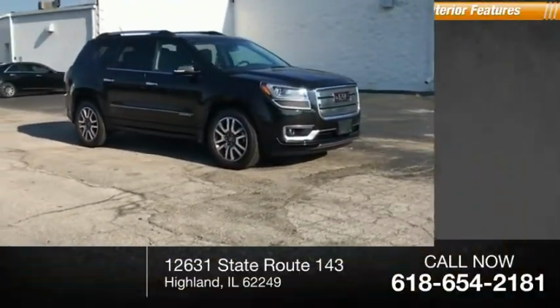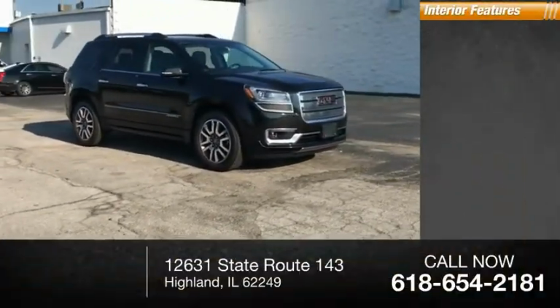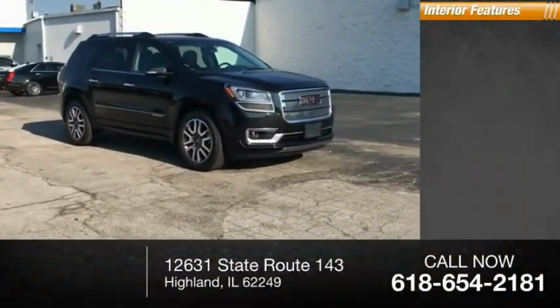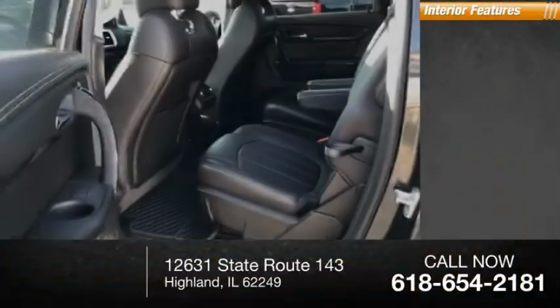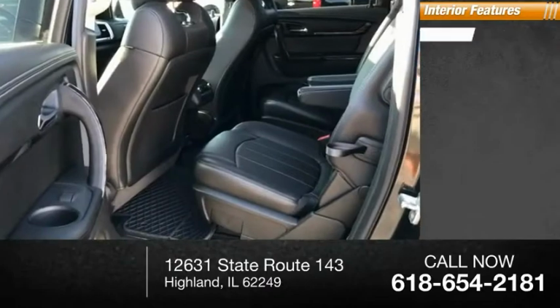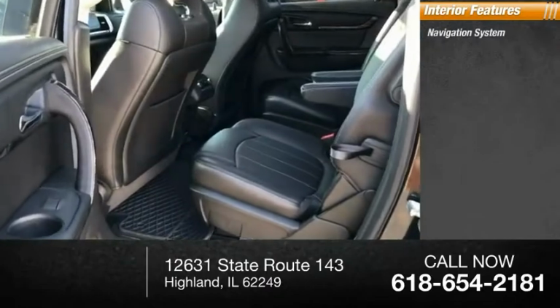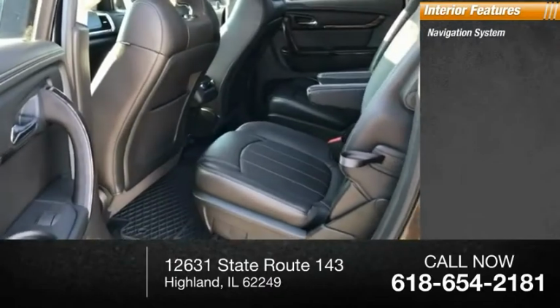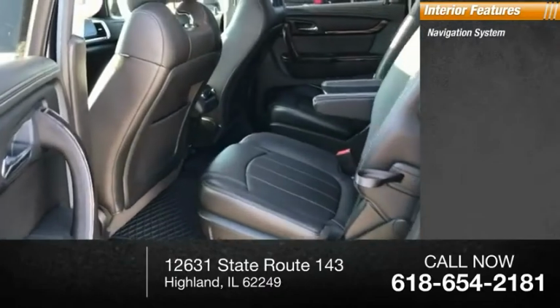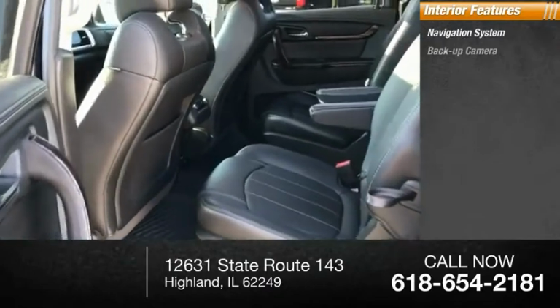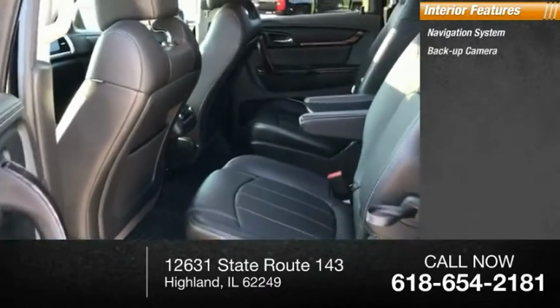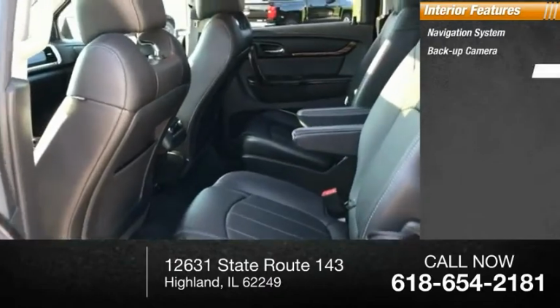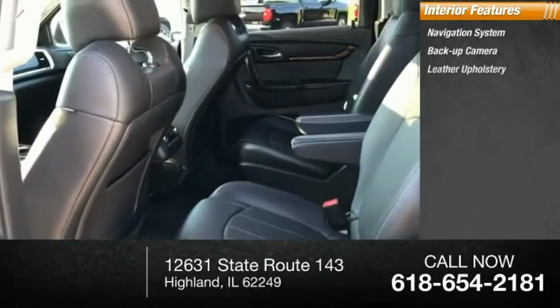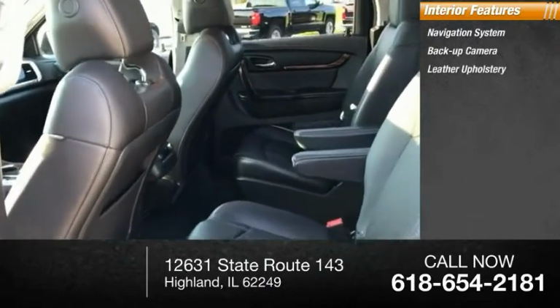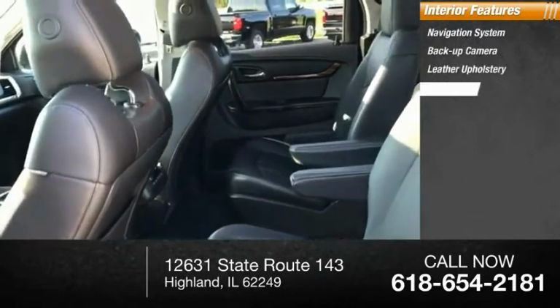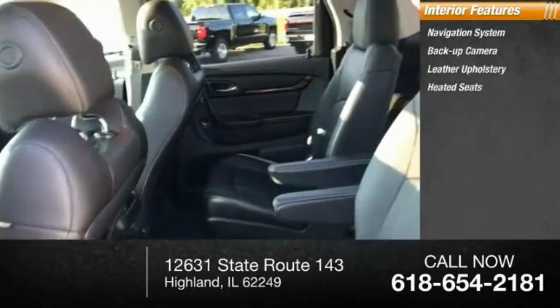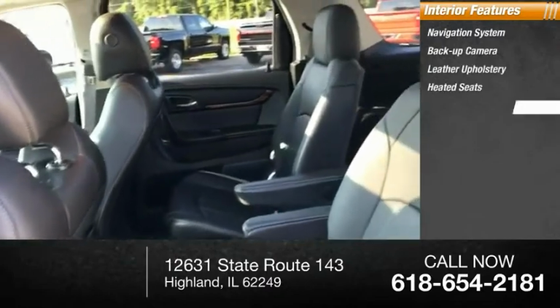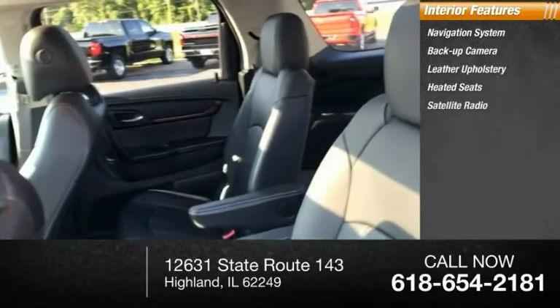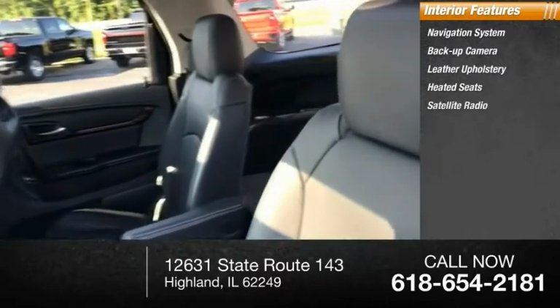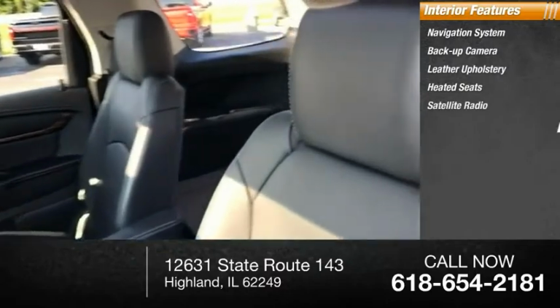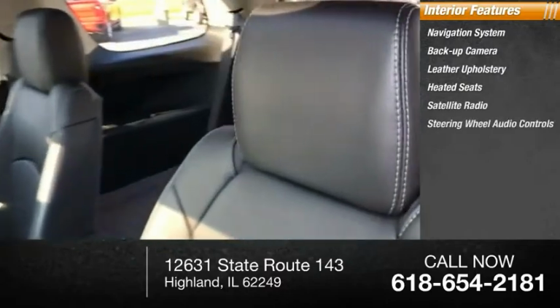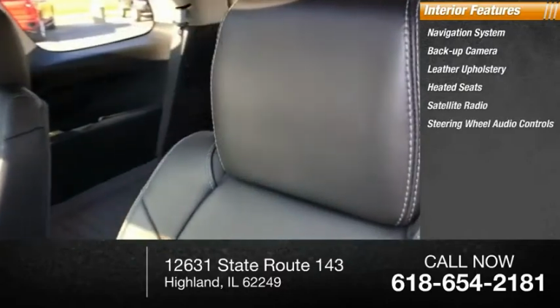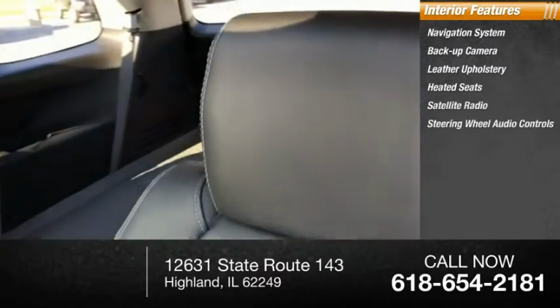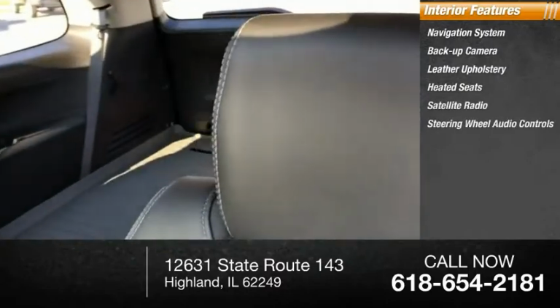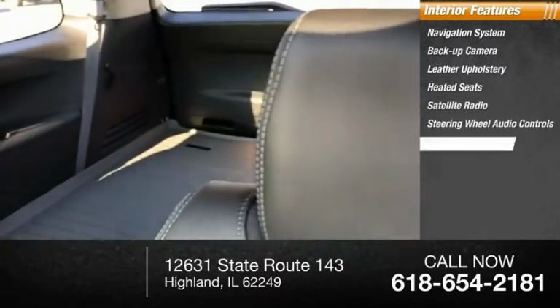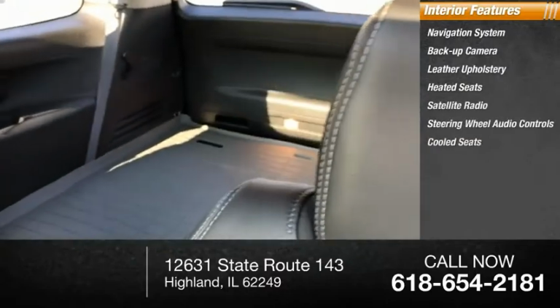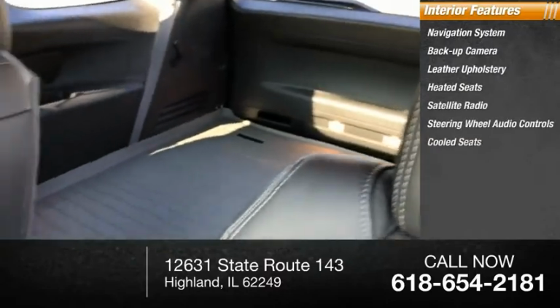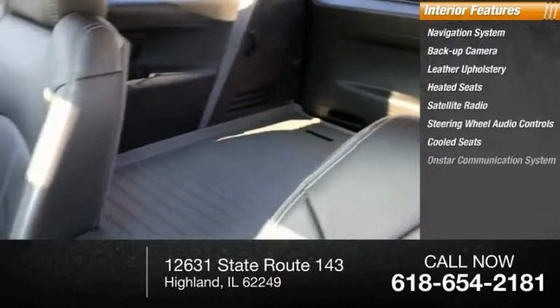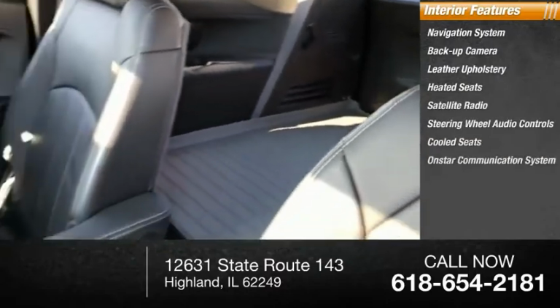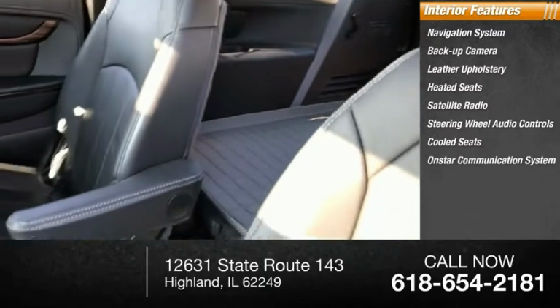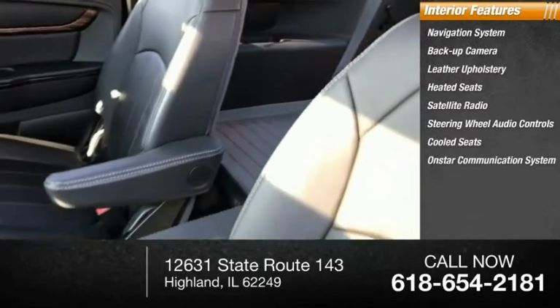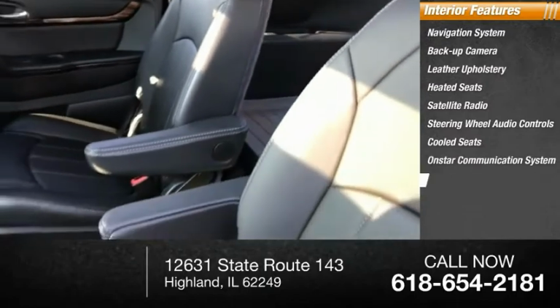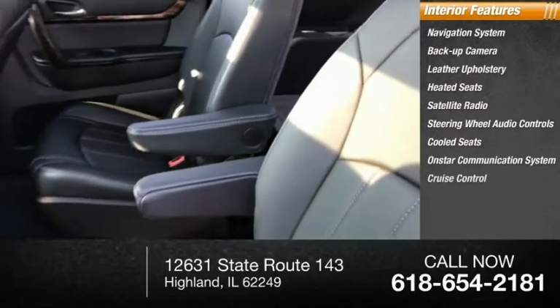Inside you'll find a navigation system, backup camera, leather upholstery, heated seats, satellite radio, steering wheel audio controls, cooled seats, OnStar communication system, and cruise control.